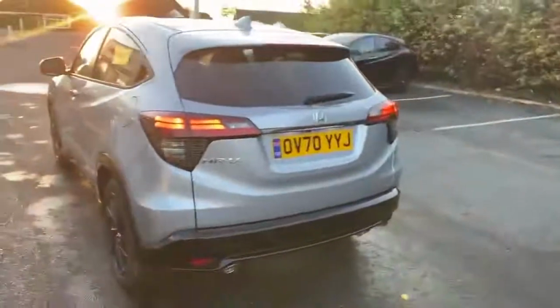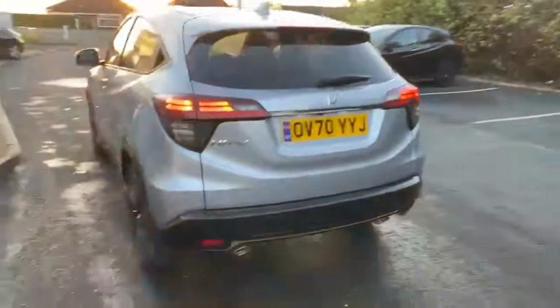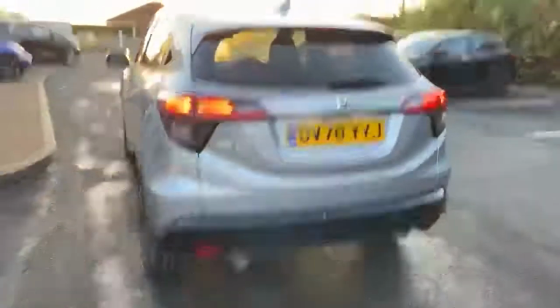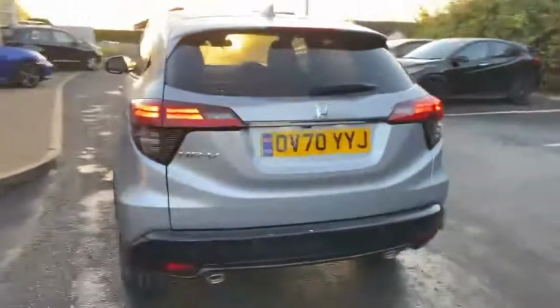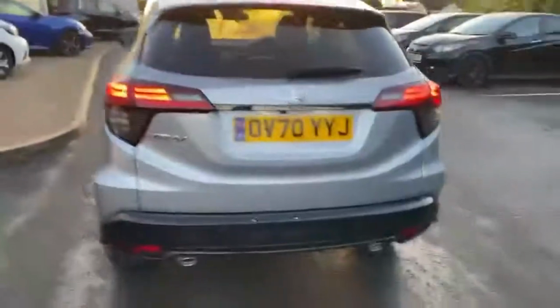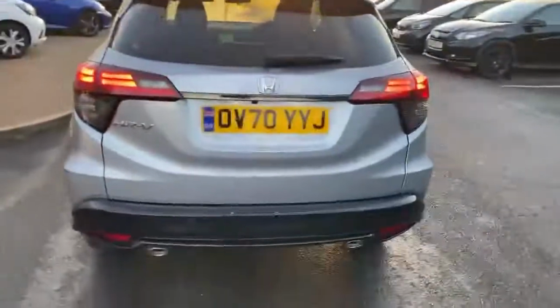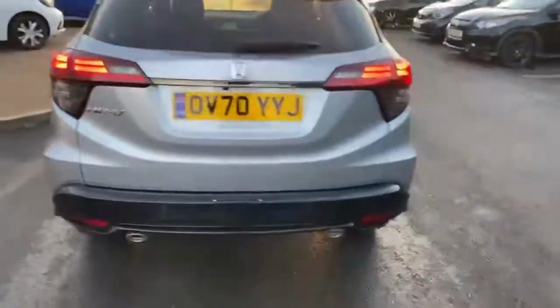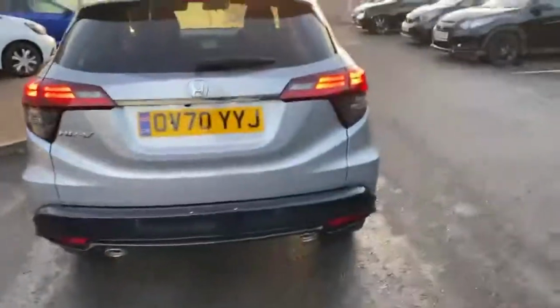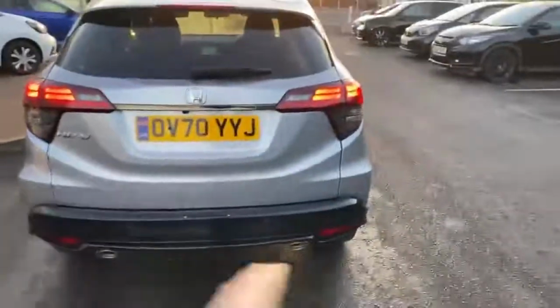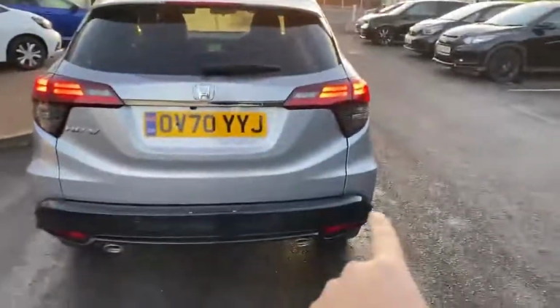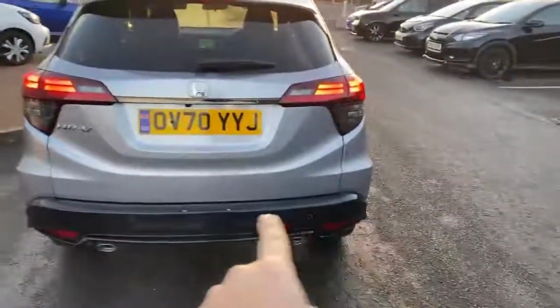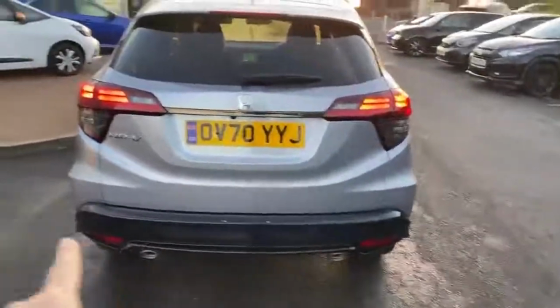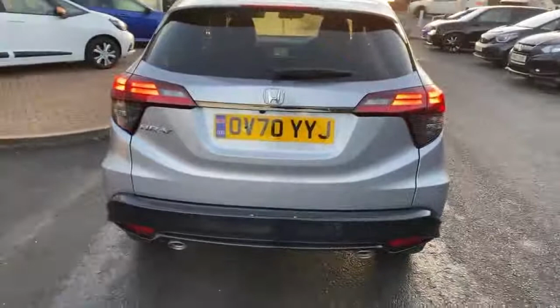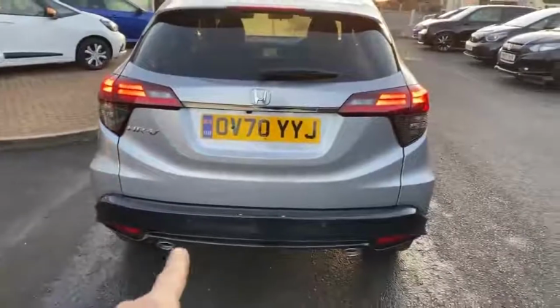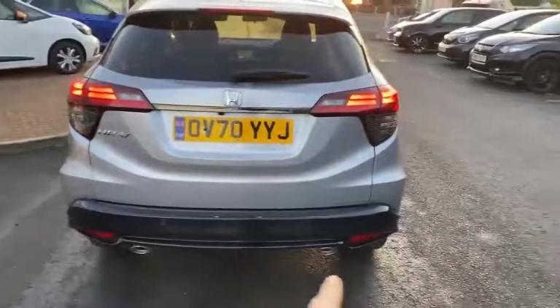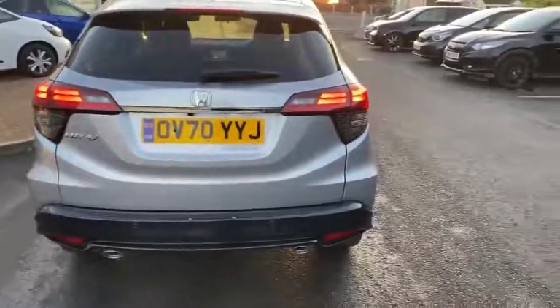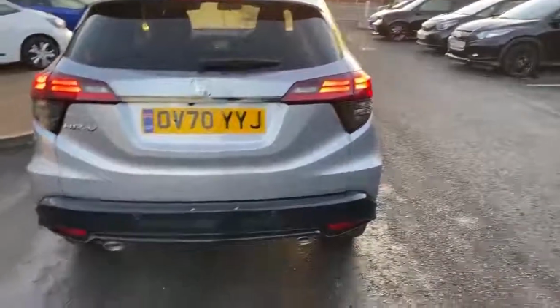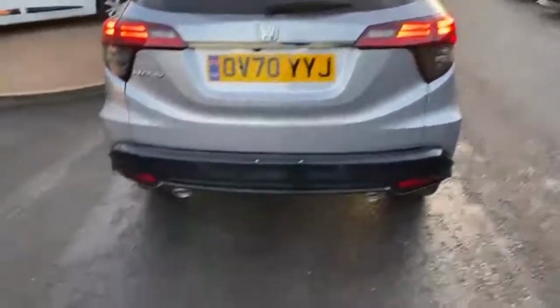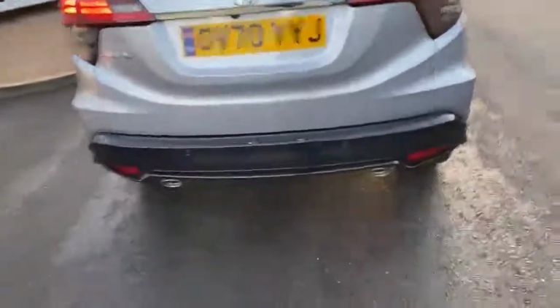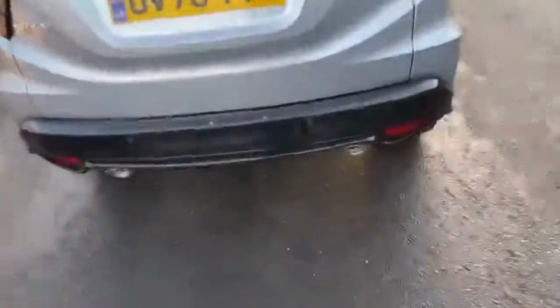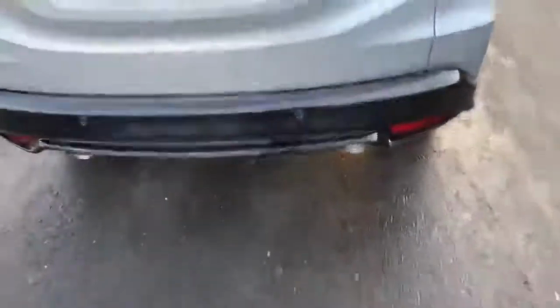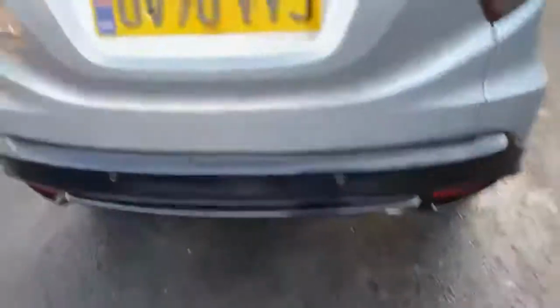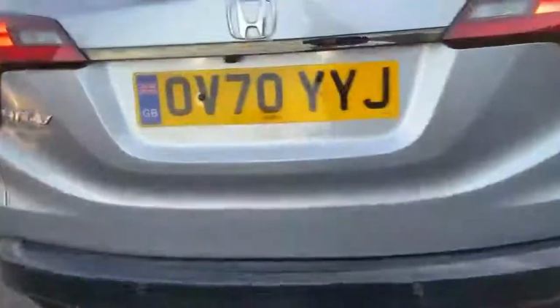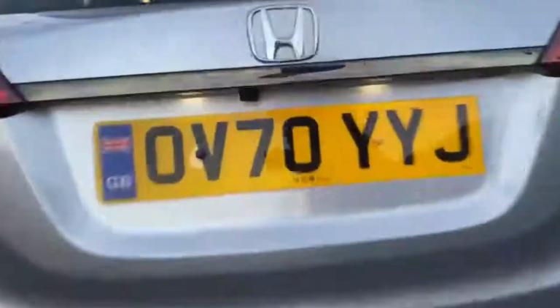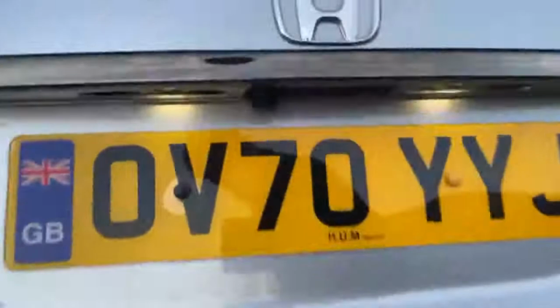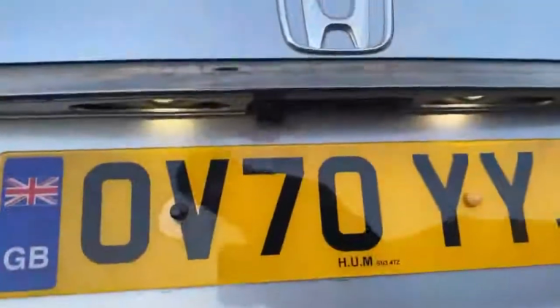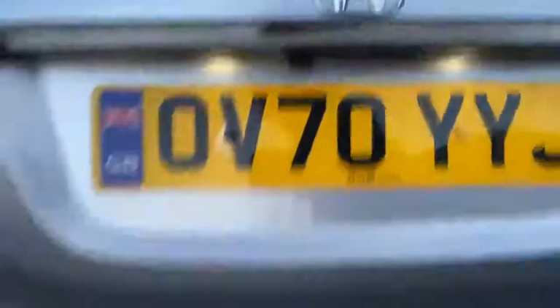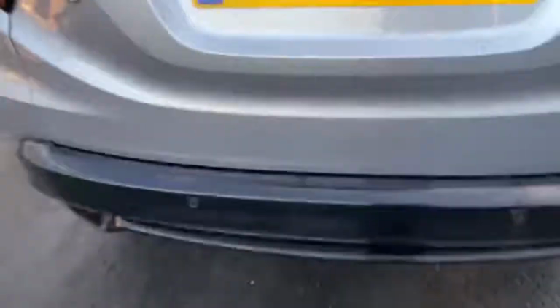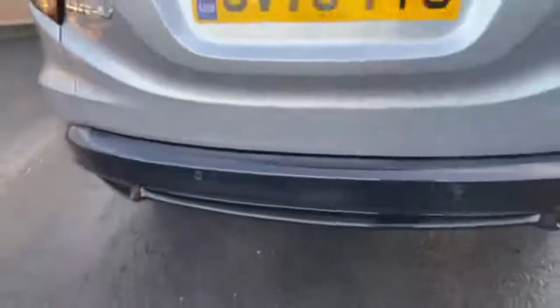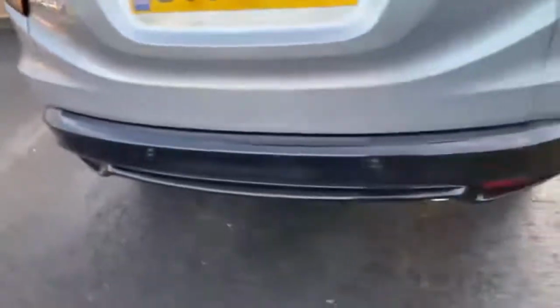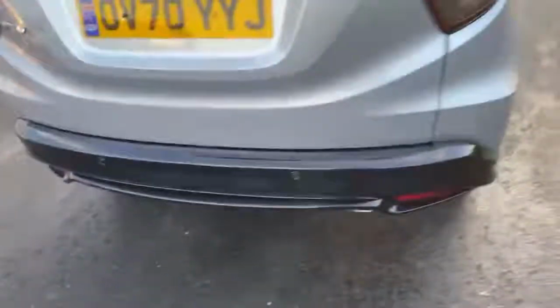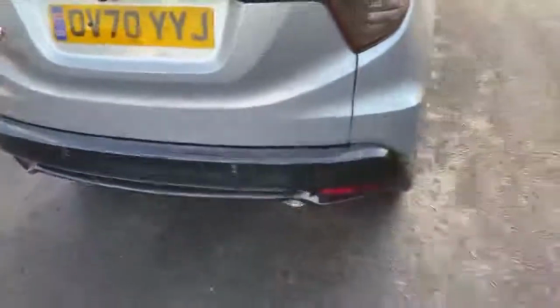Coming around the car — no marks at all. You've got this black trim carrying on, and you've got the twin exhaust at the back which look and sound awesome. There's a reverse camera under there, and you've got the sensors all the way around as well.